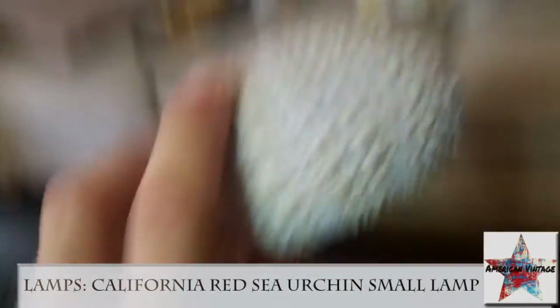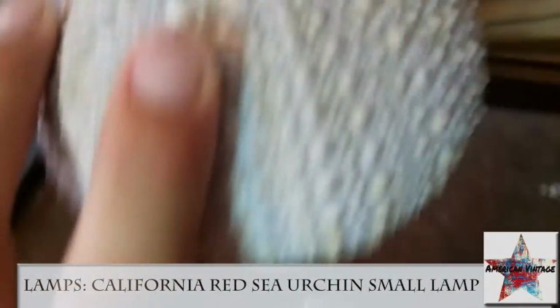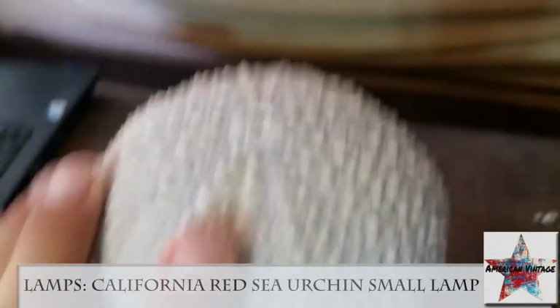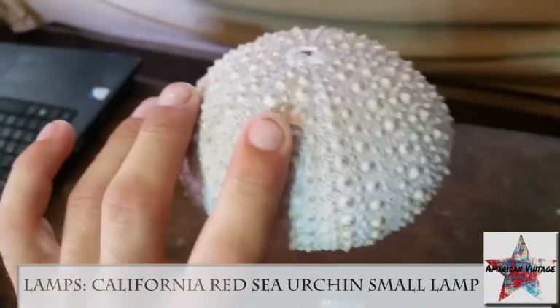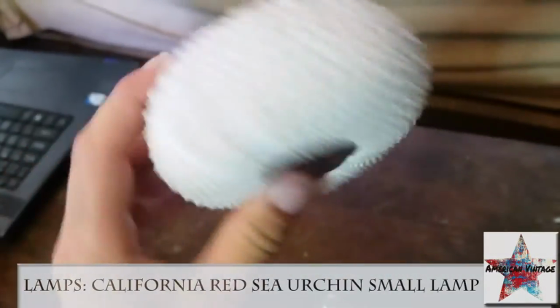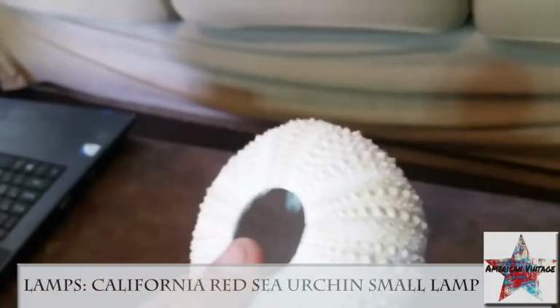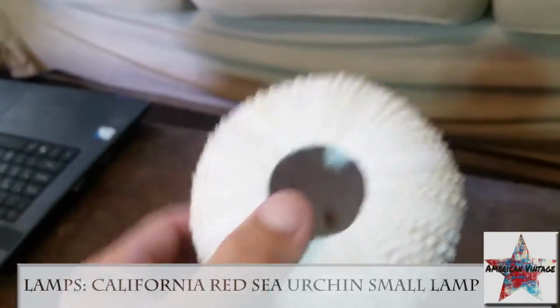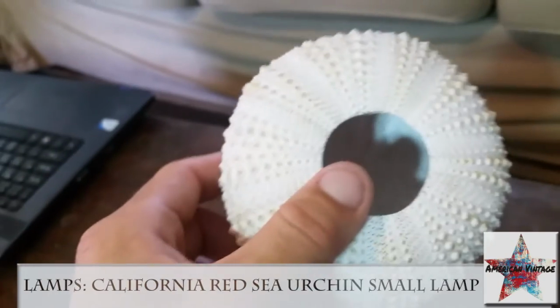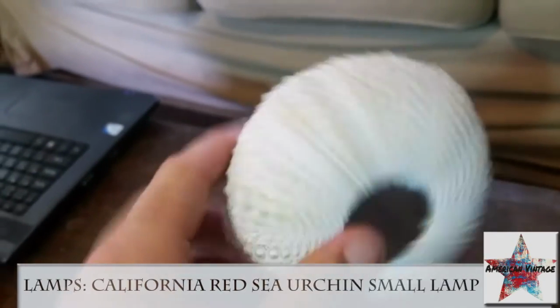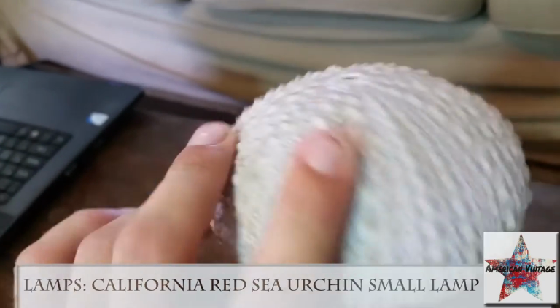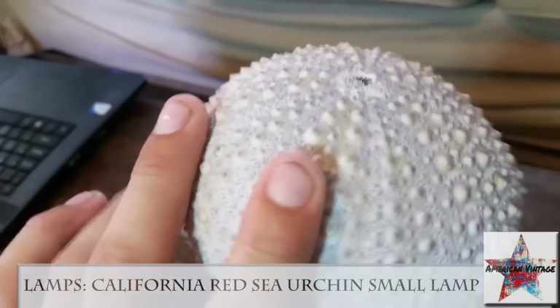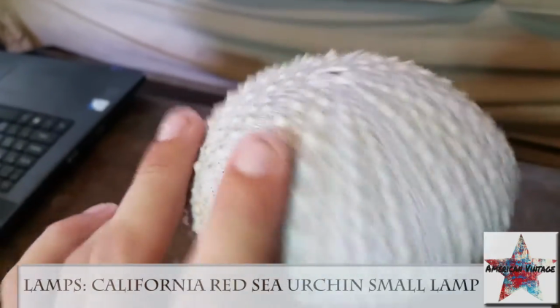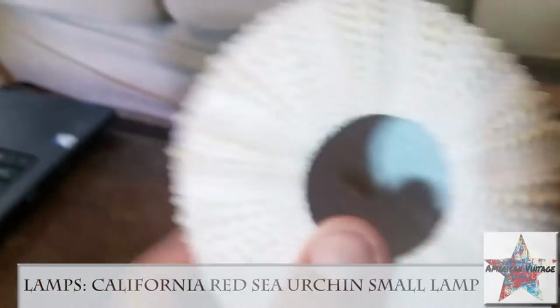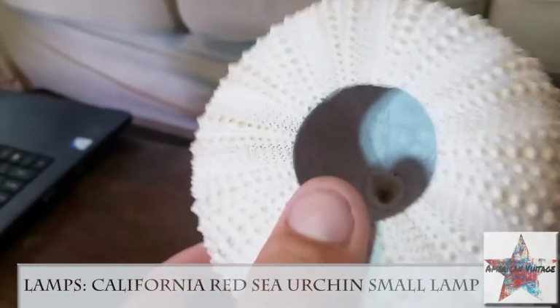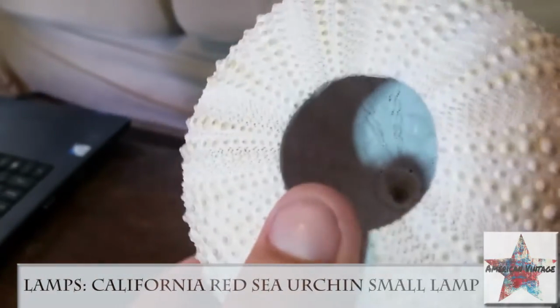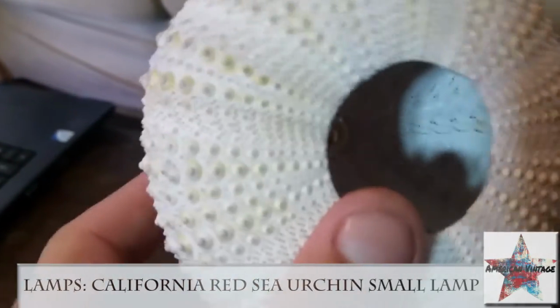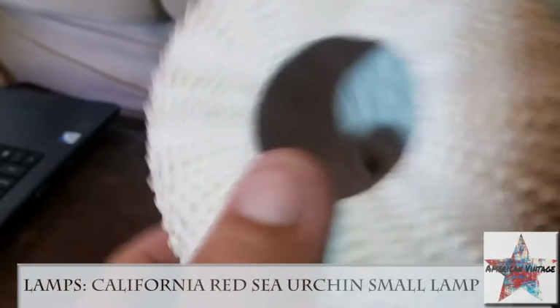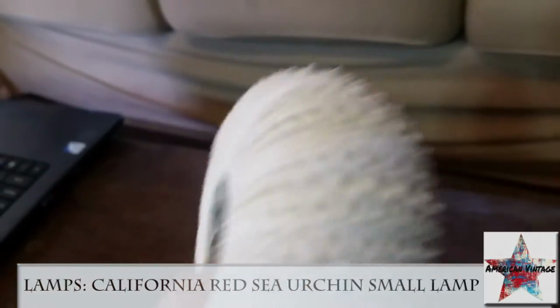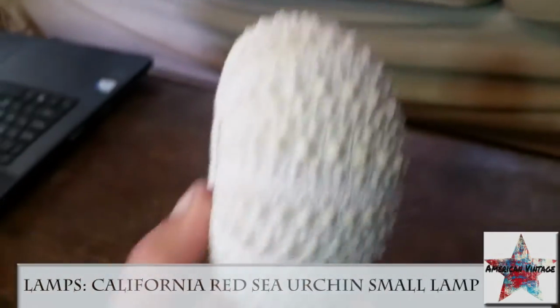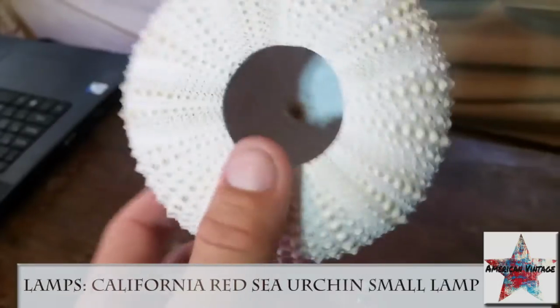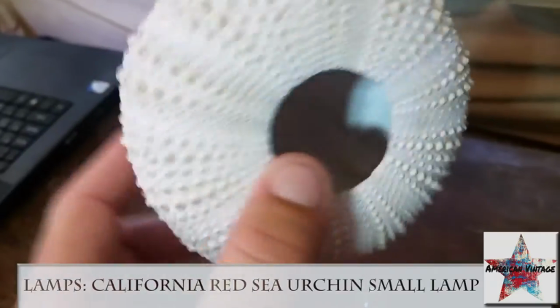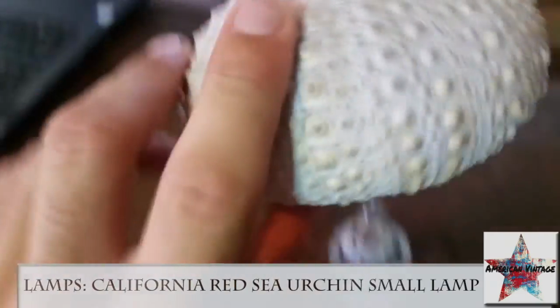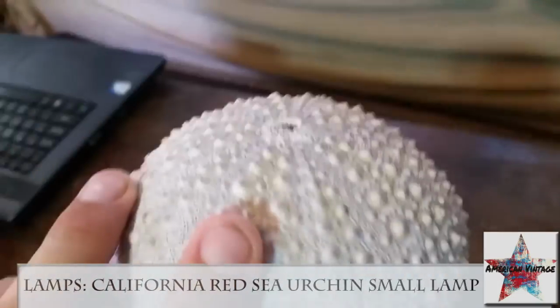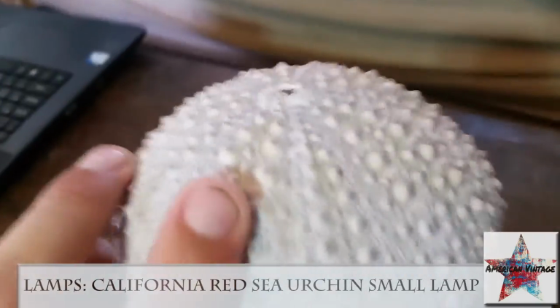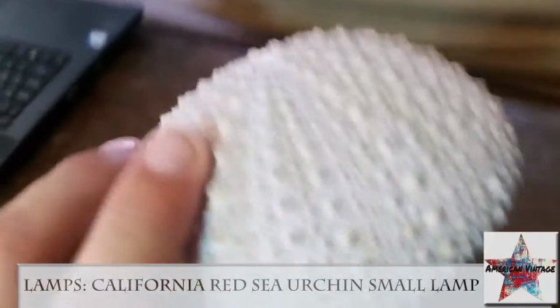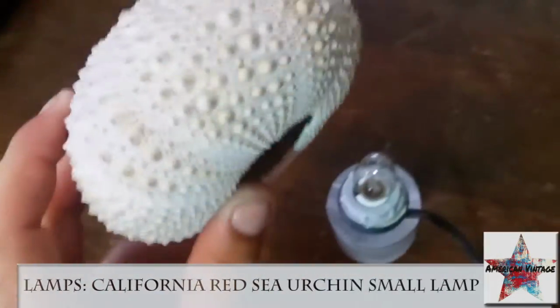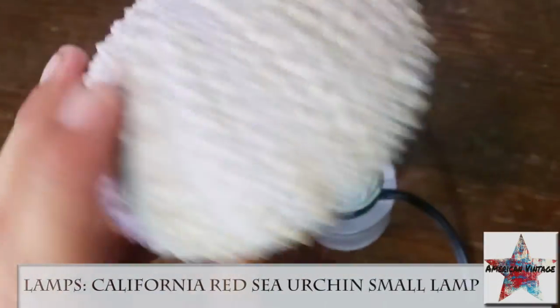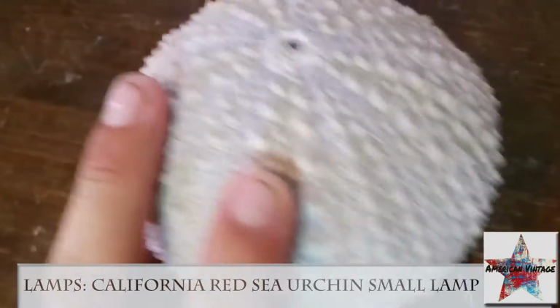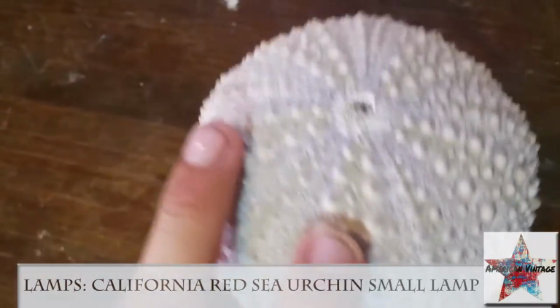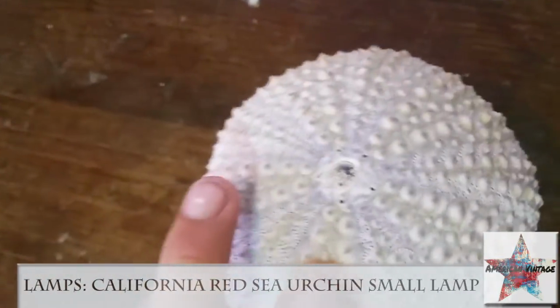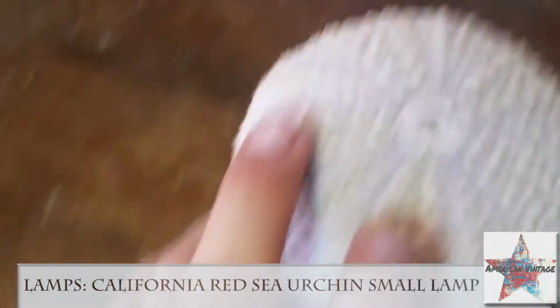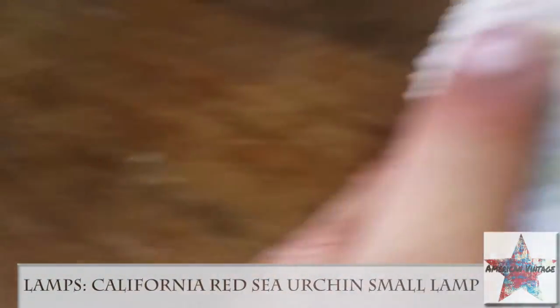This shell was picked up from the bottom of the ocean. The inside was cut out. It's strong, will not break easy, and it easily just plops right back on there.